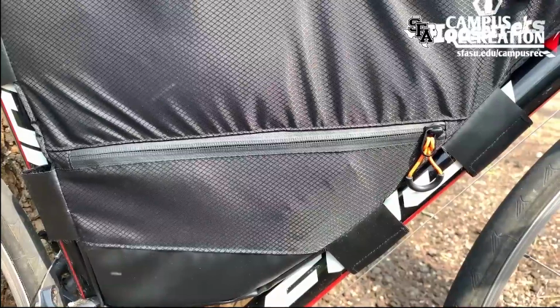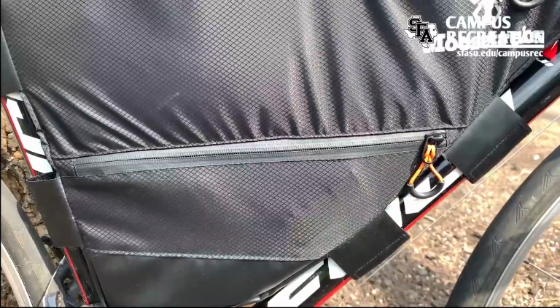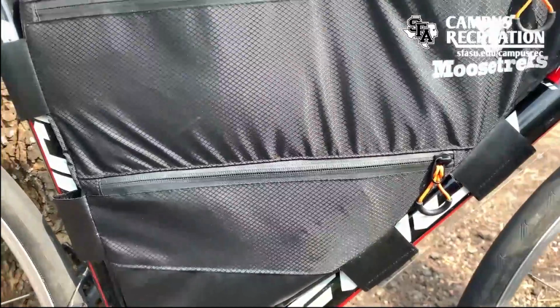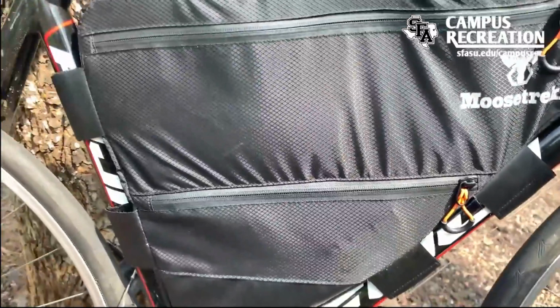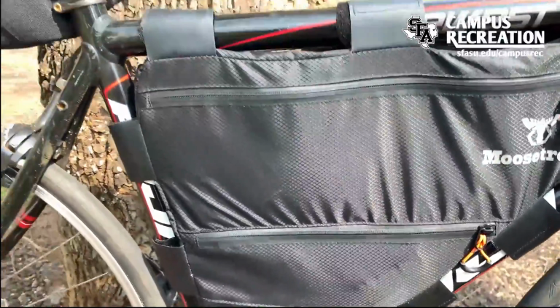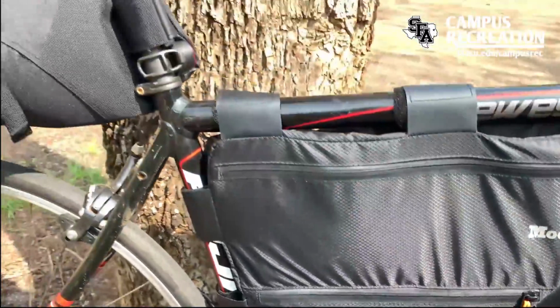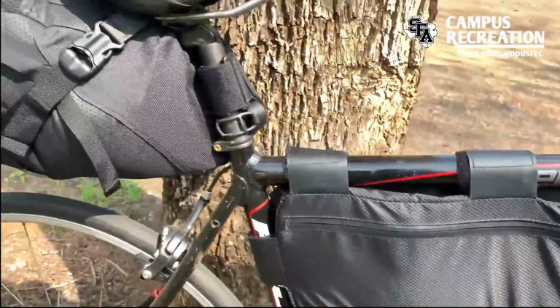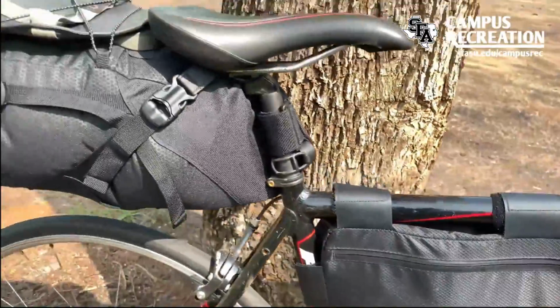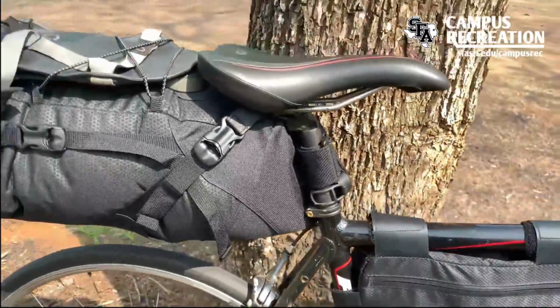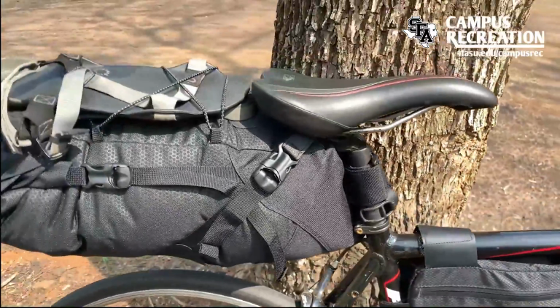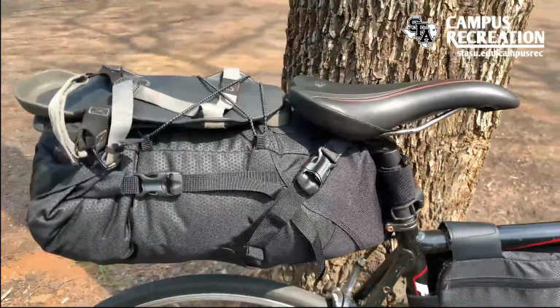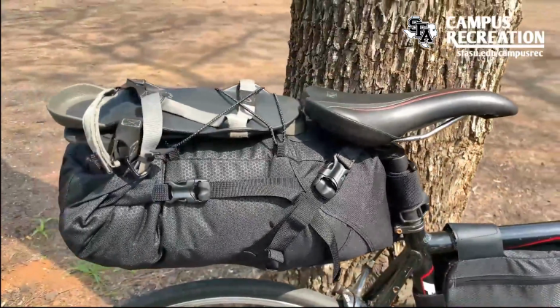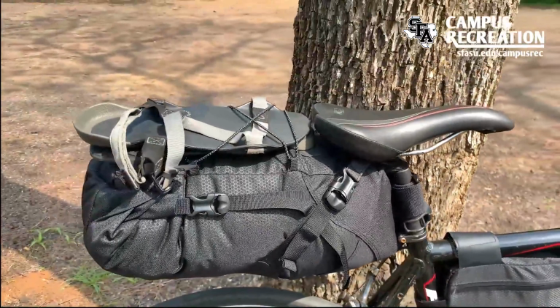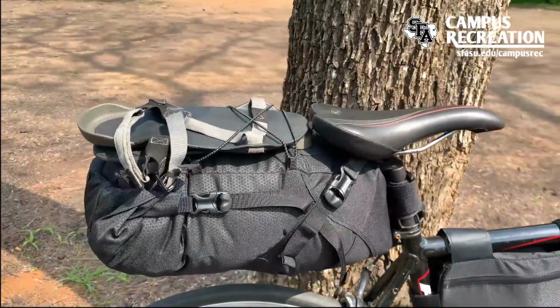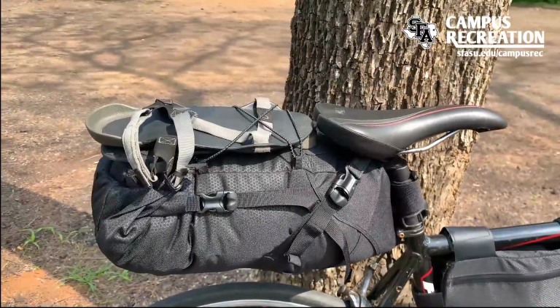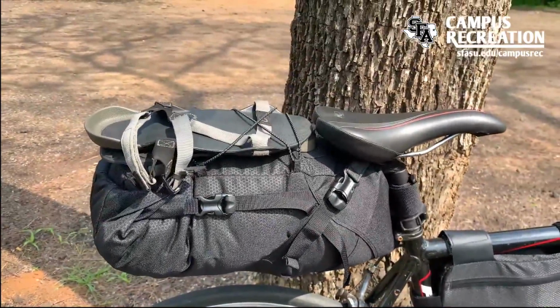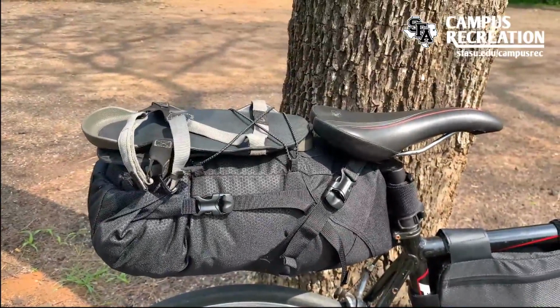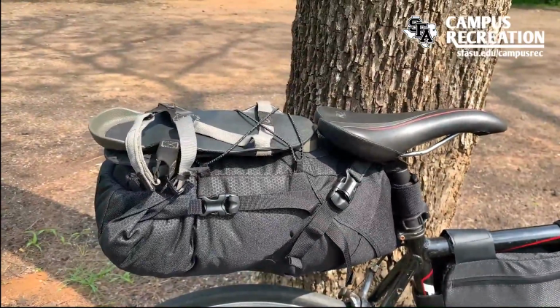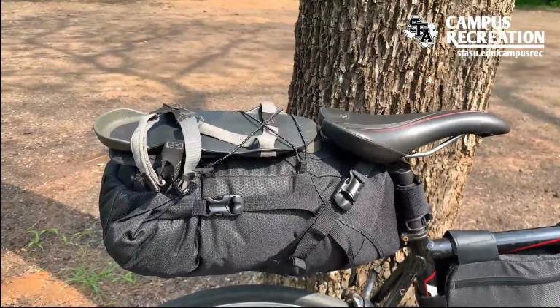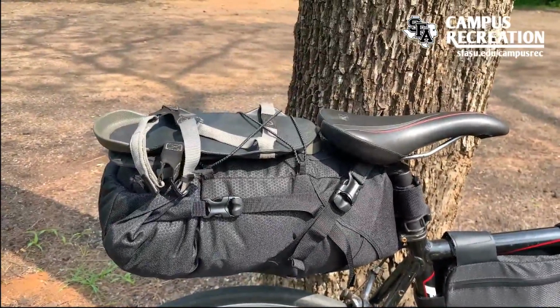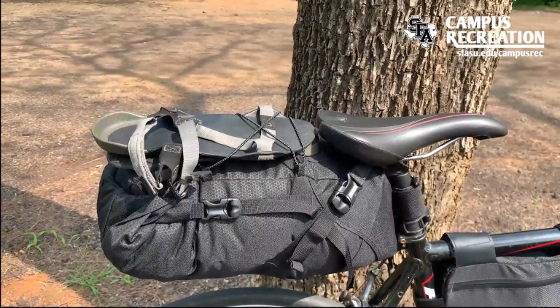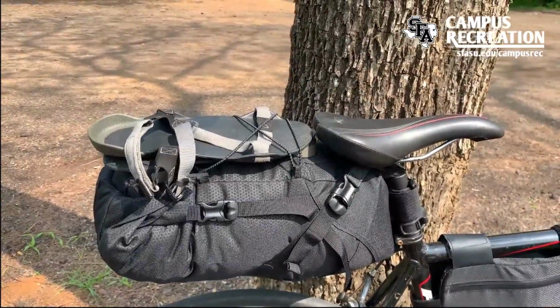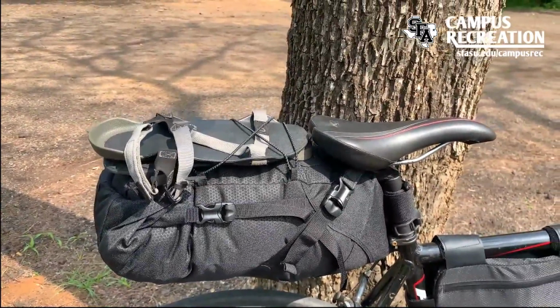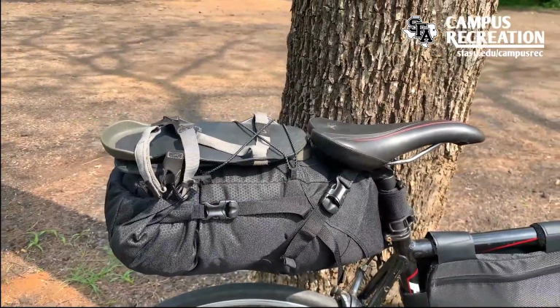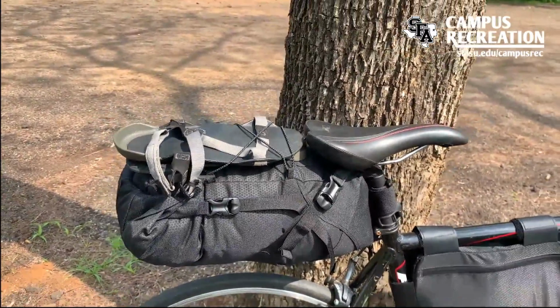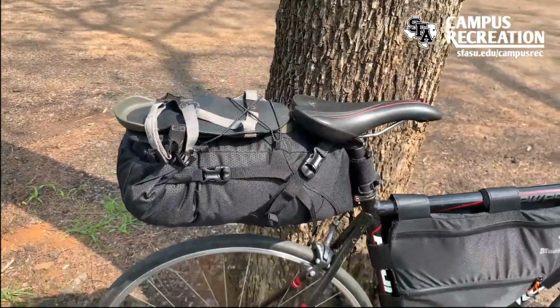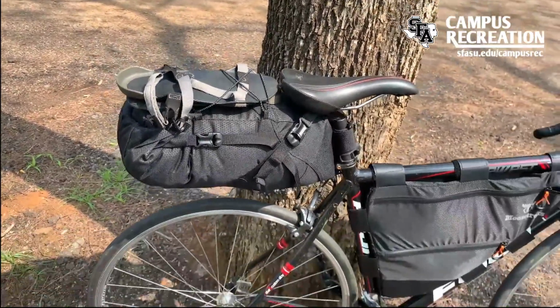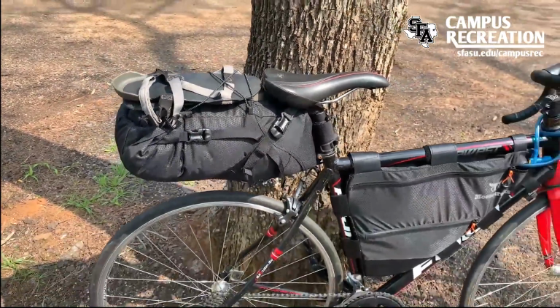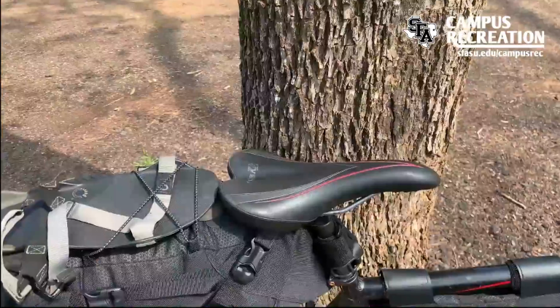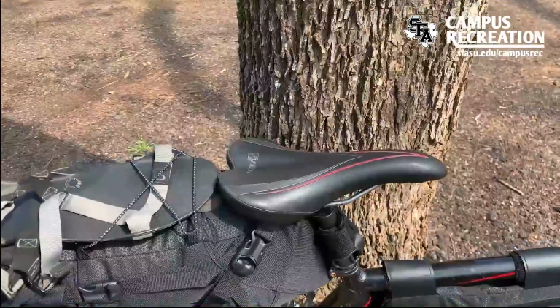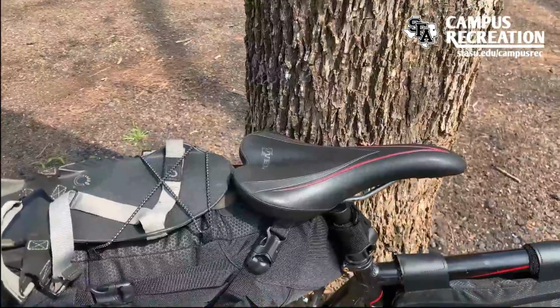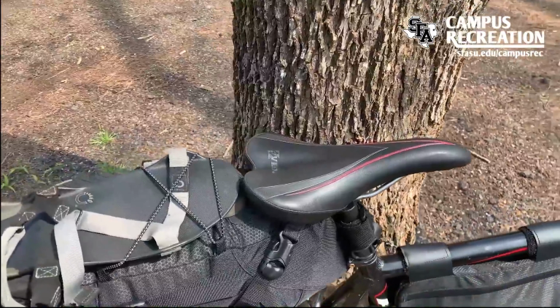A larger saddlebag is a great option for storing those items that you won't need until the end of the day at camp. Here you can see there is a nice platform to strap down my camp shoes.